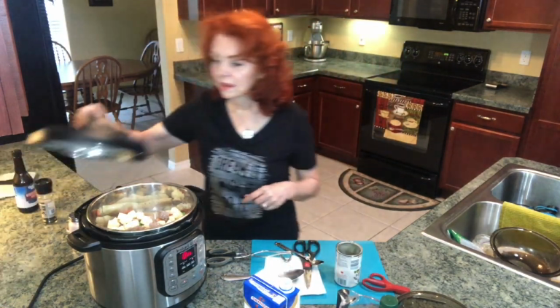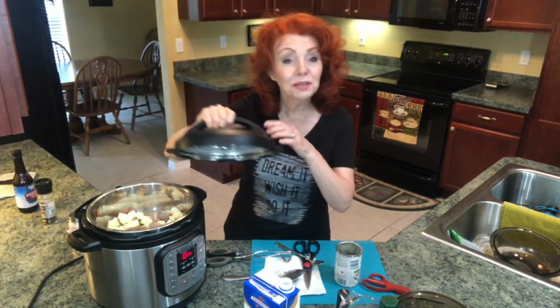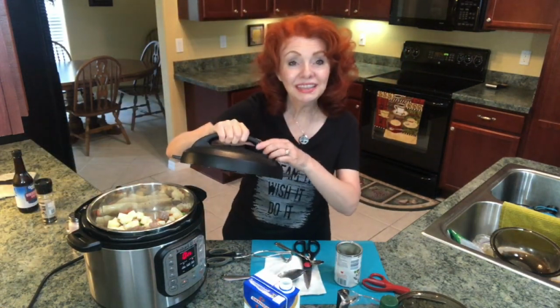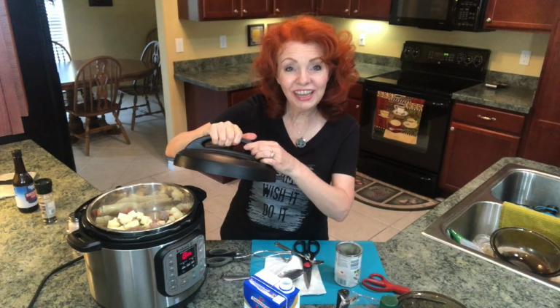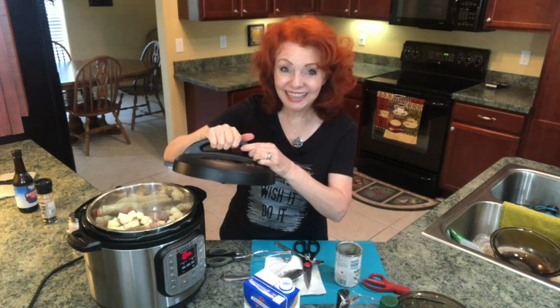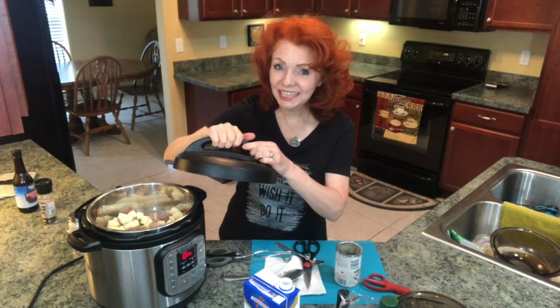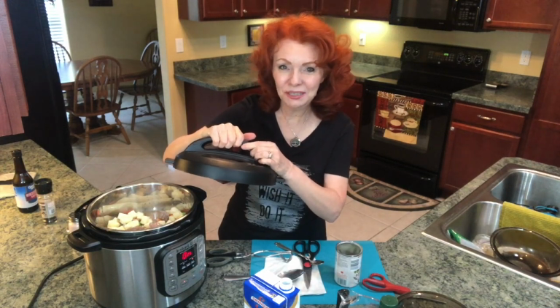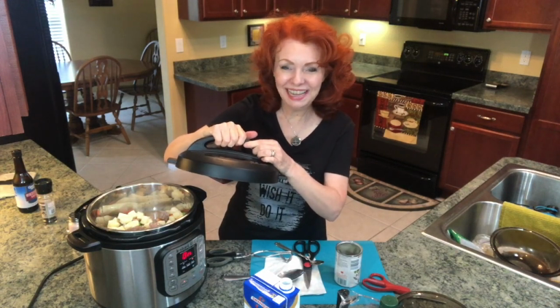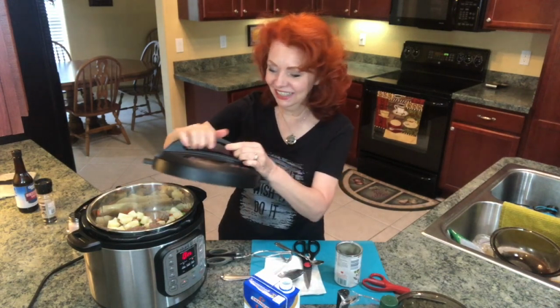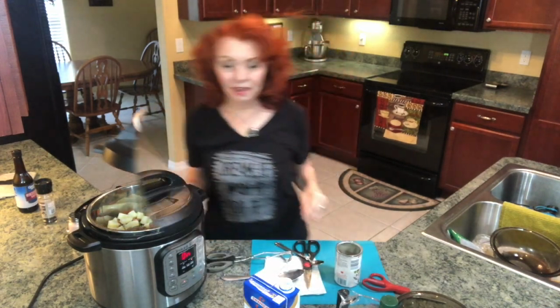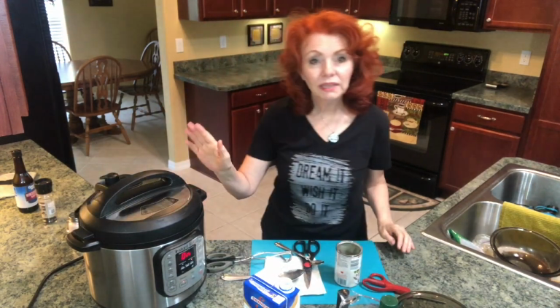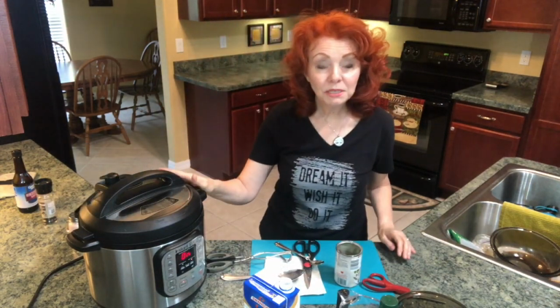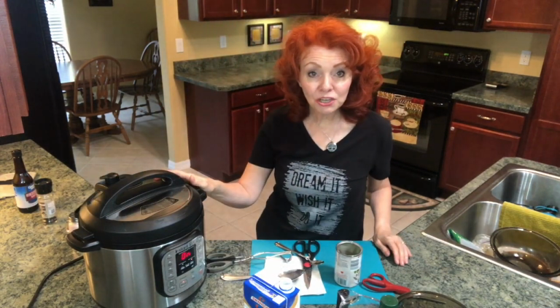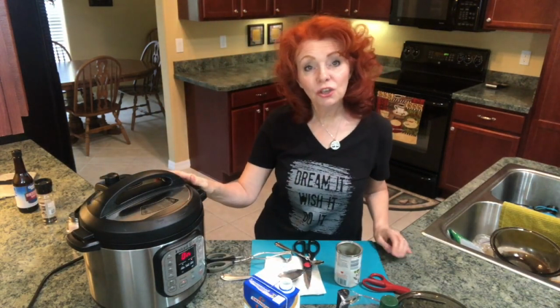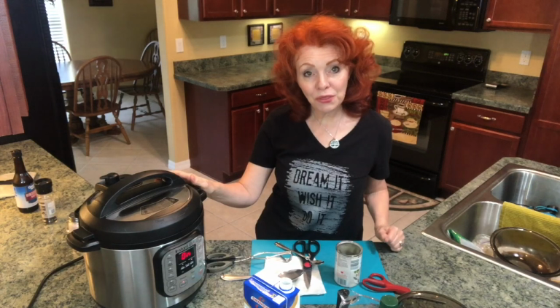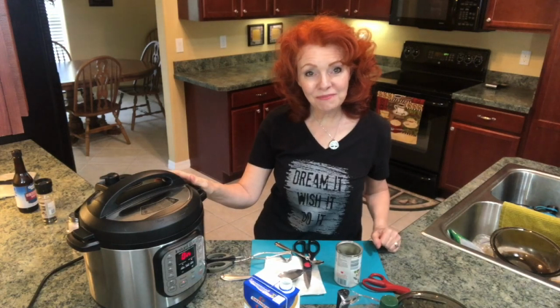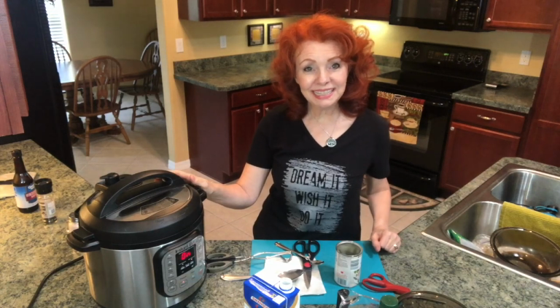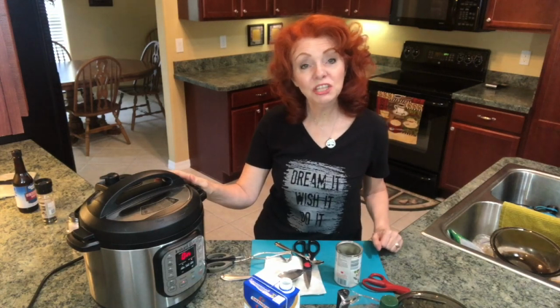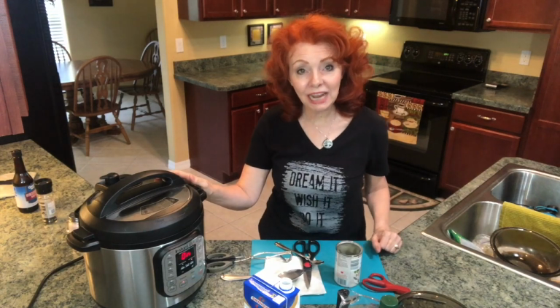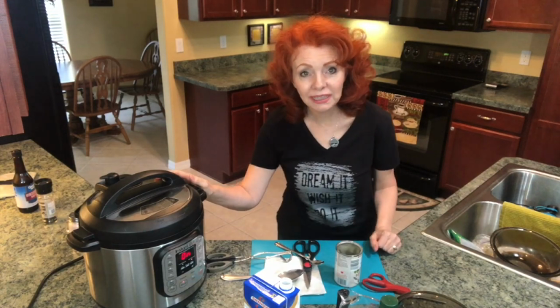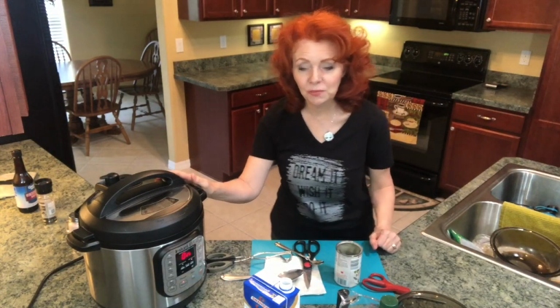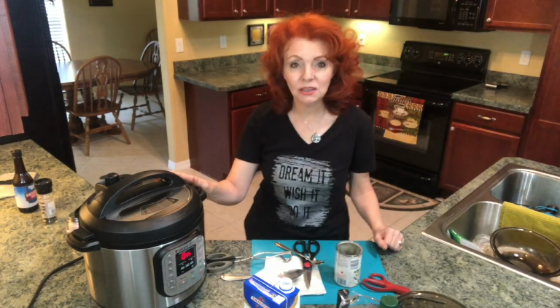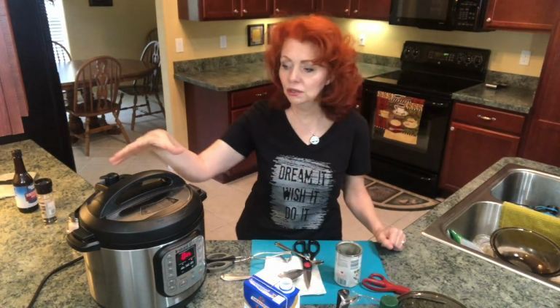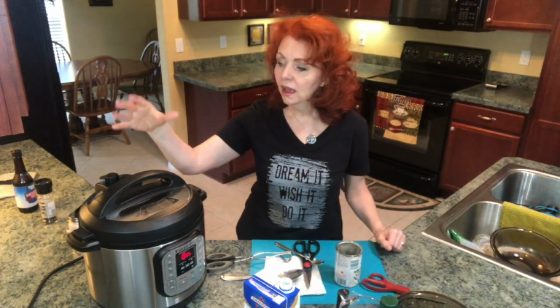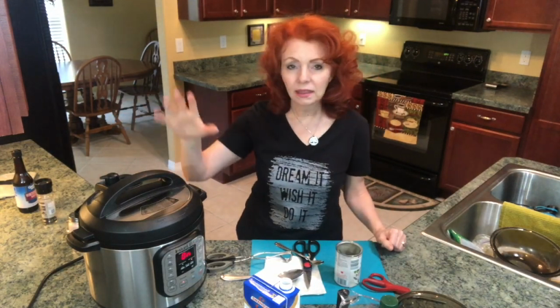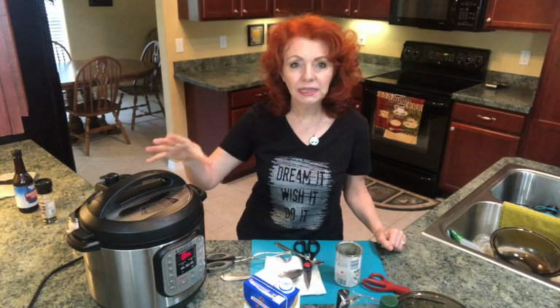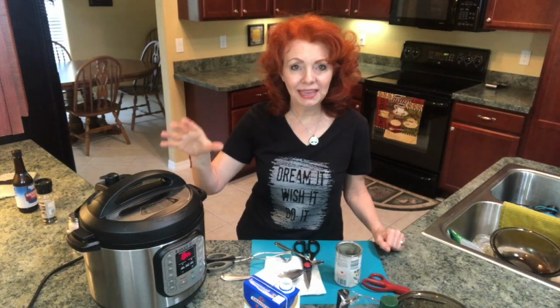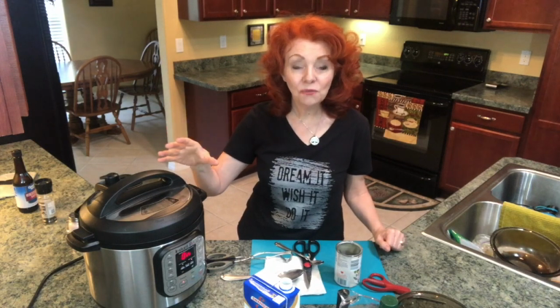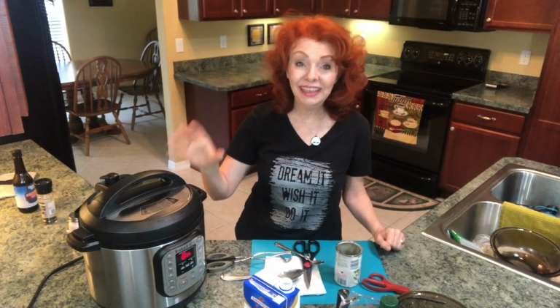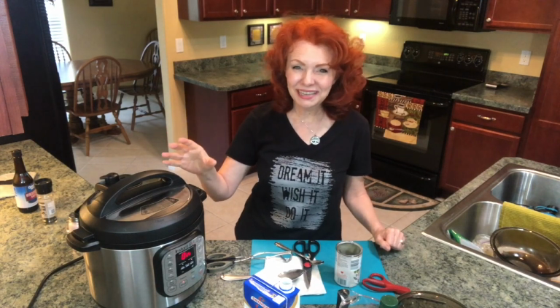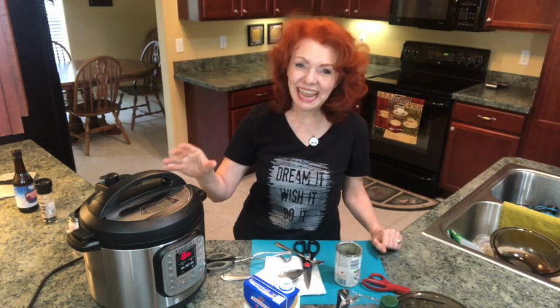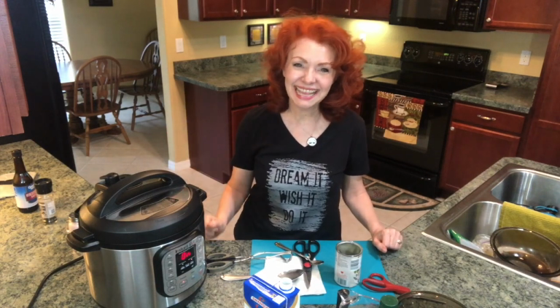Now we're going to put the lid on and let this beef stew begin to cook. We'll let it come to pressure, cook for 35 minutes, and then do a natural release, which means it's going to release by itself. And then we'll give it a taste test.